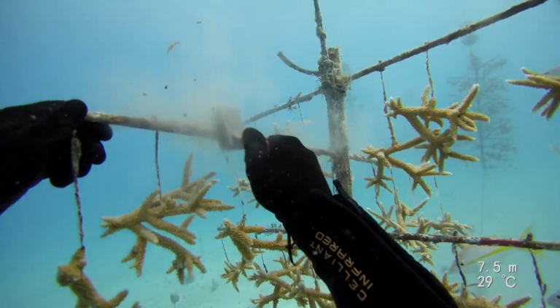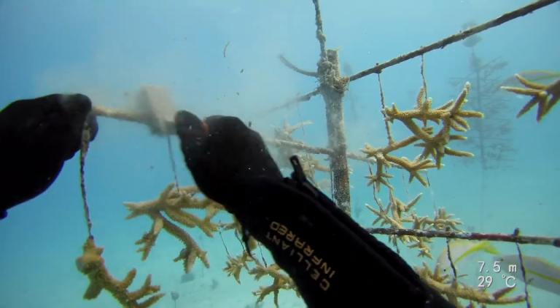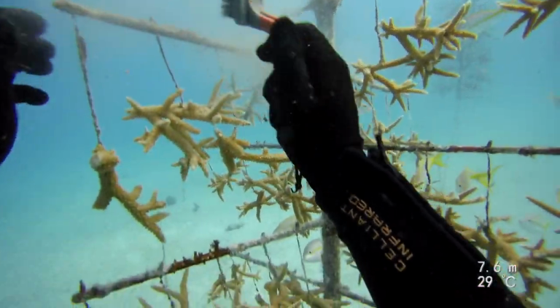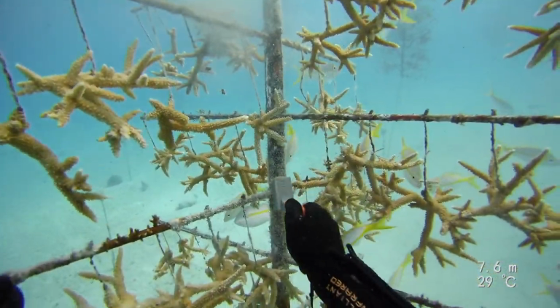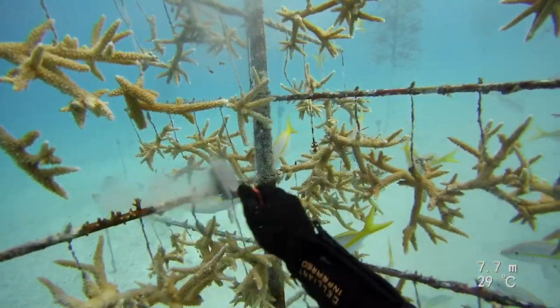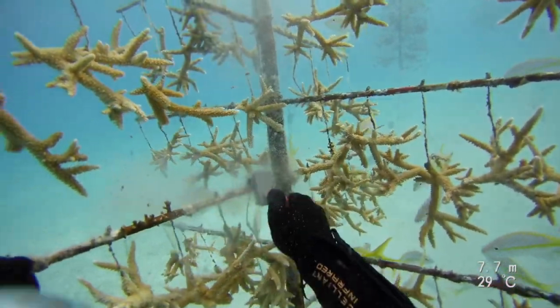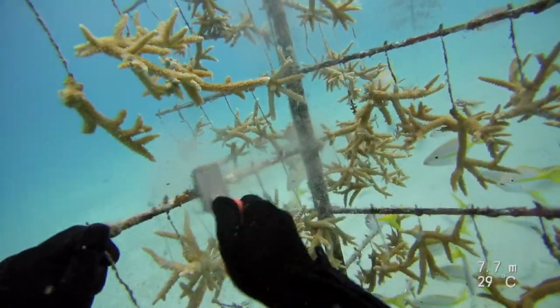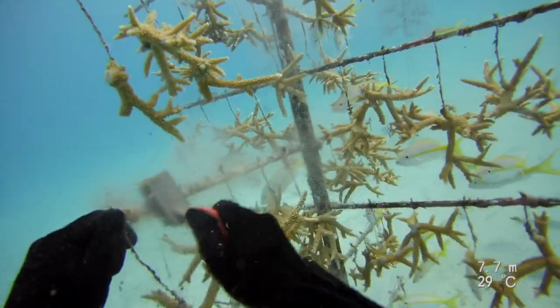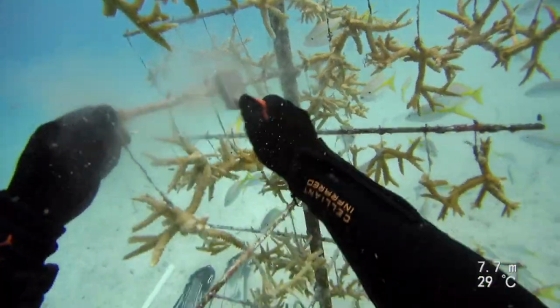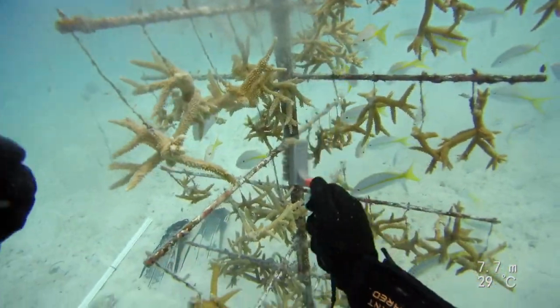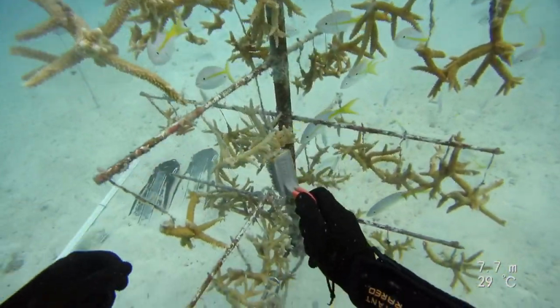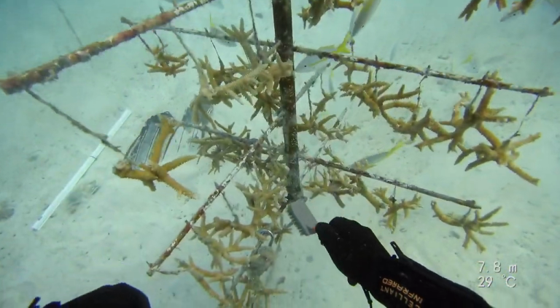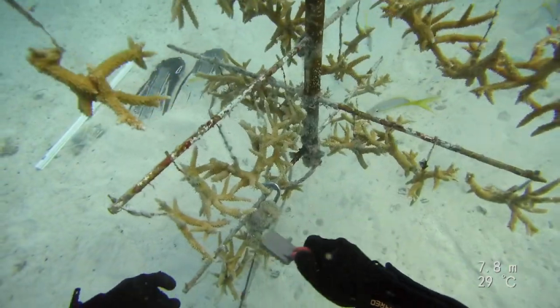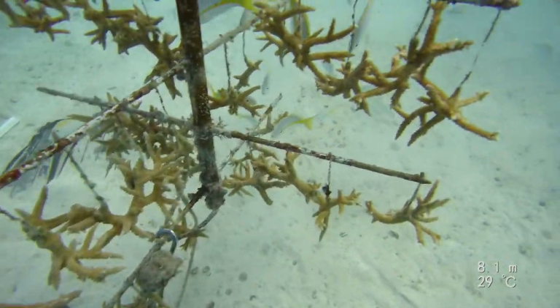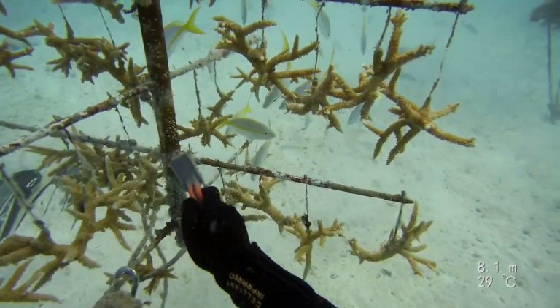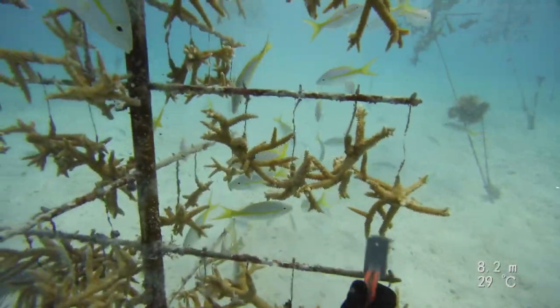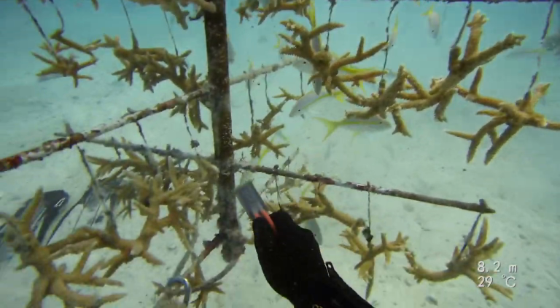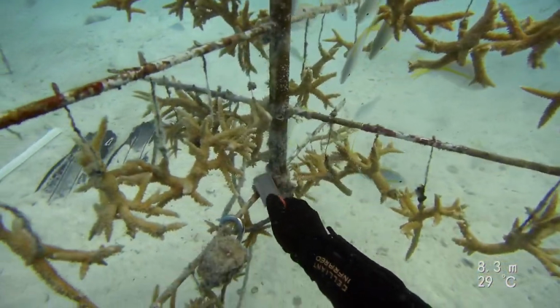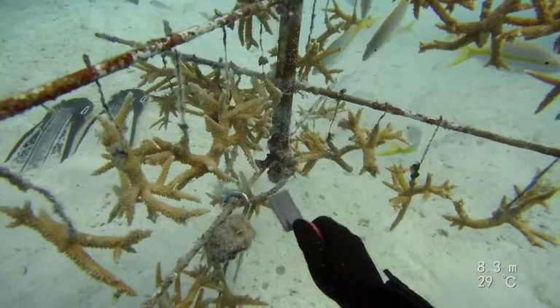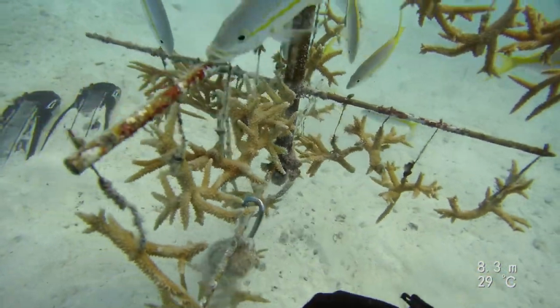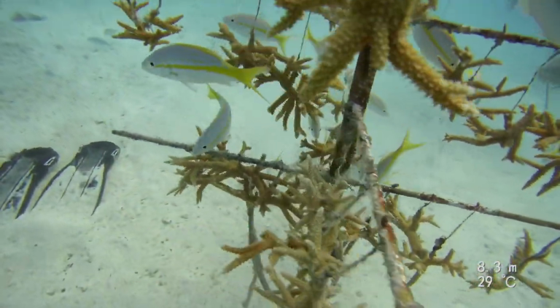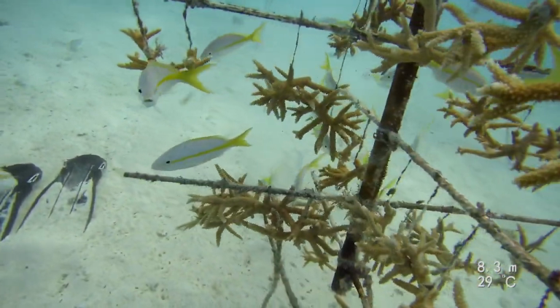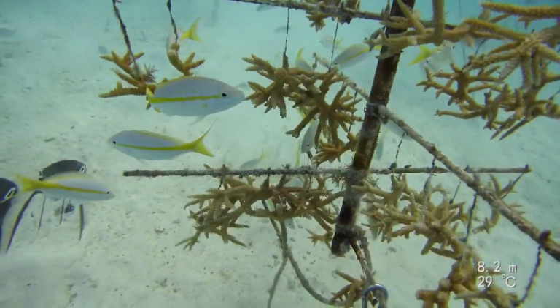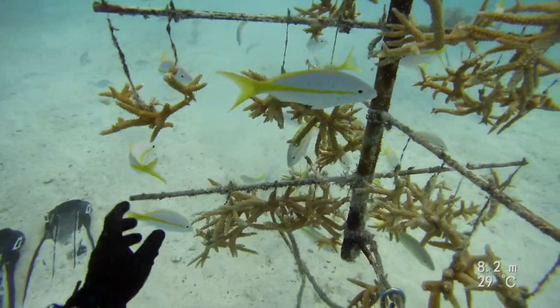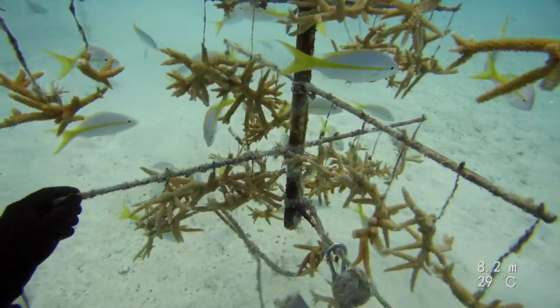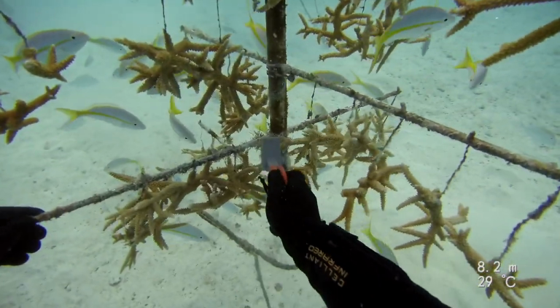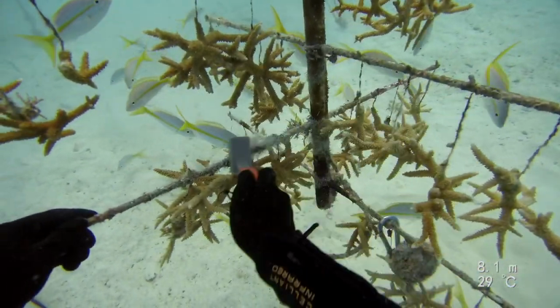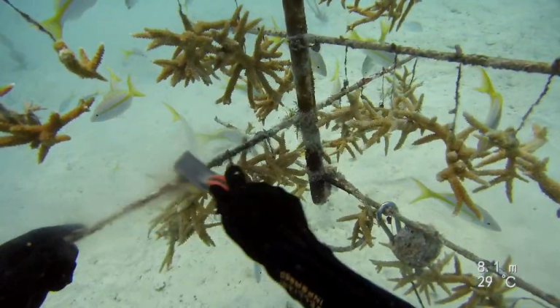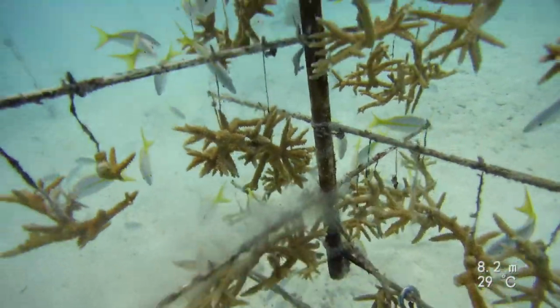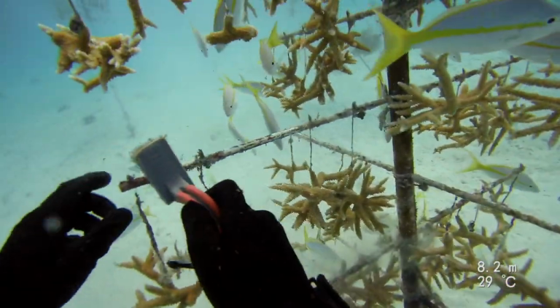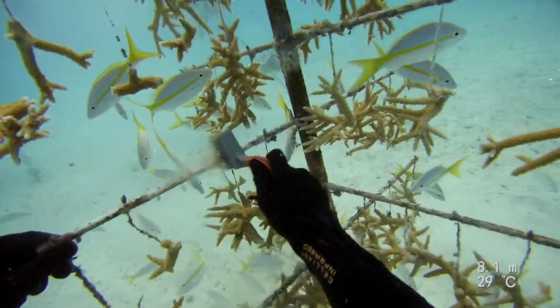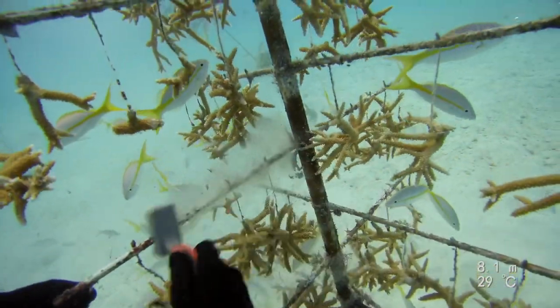In the water, pretty much every surface that can be colonized by algae, bivalves, sponges, and fire coral will be. It's important for us to maintain our tree branches and trunks so that we can still work with them.